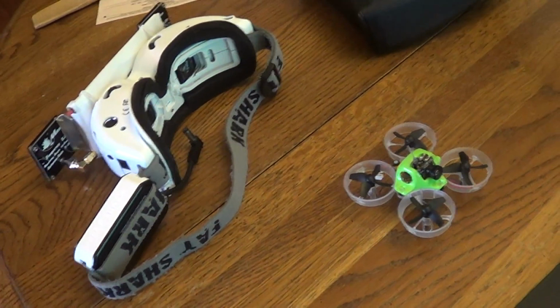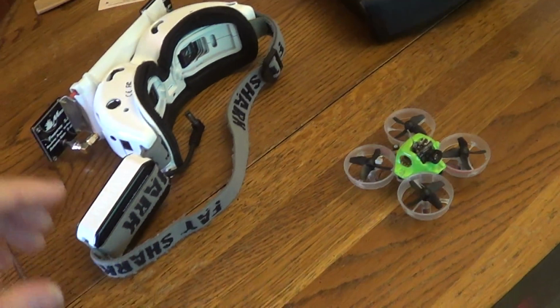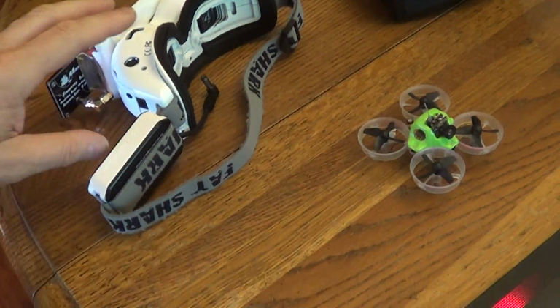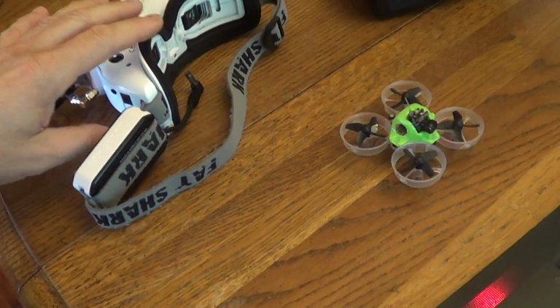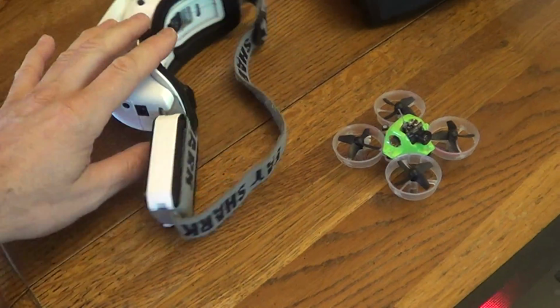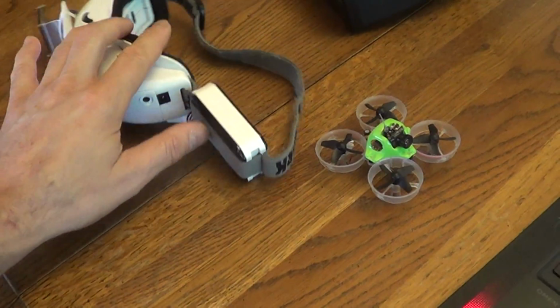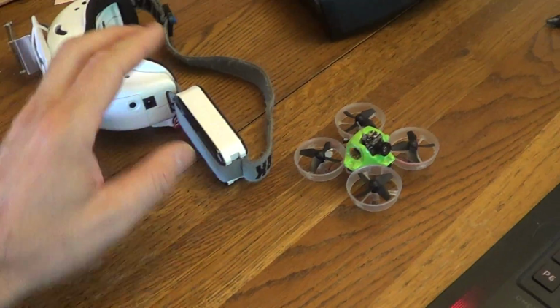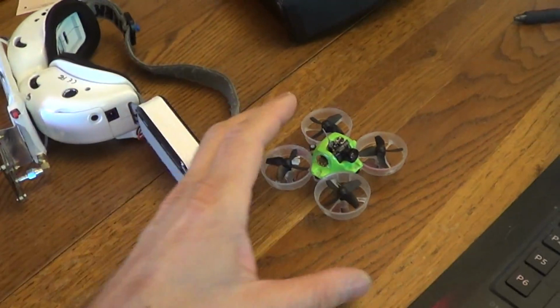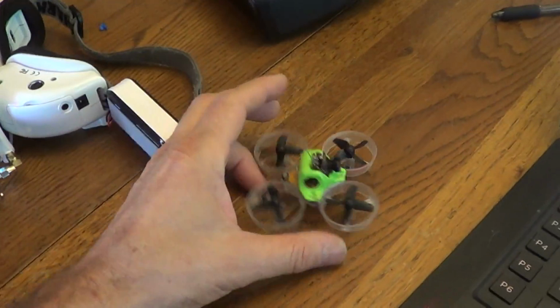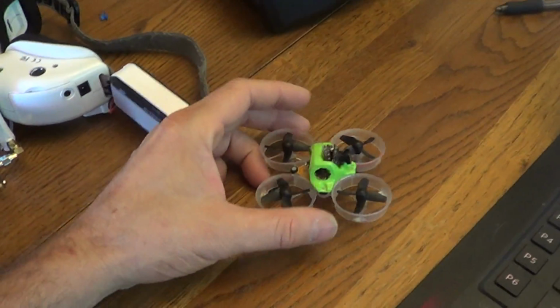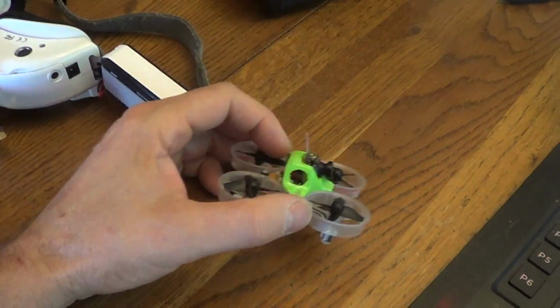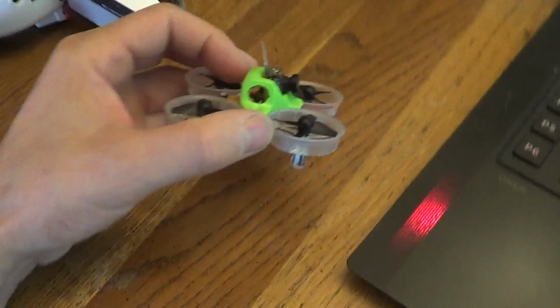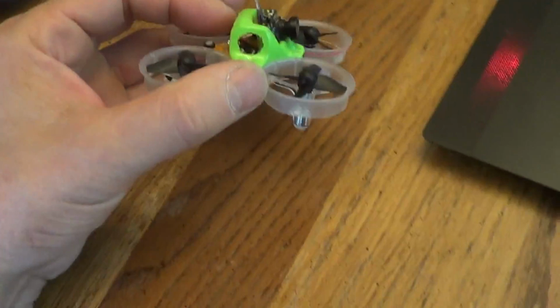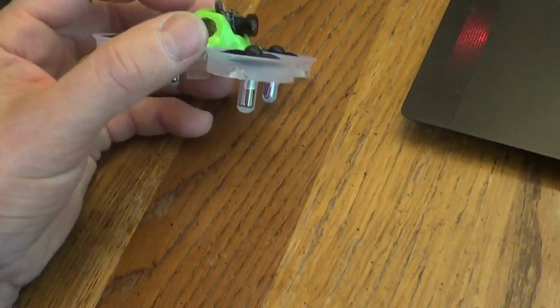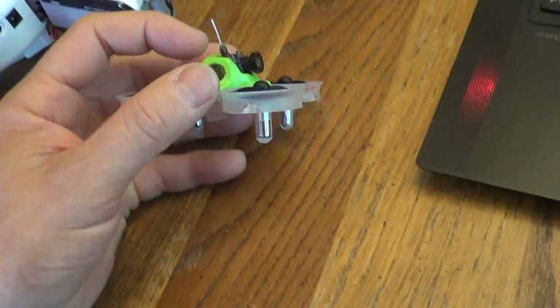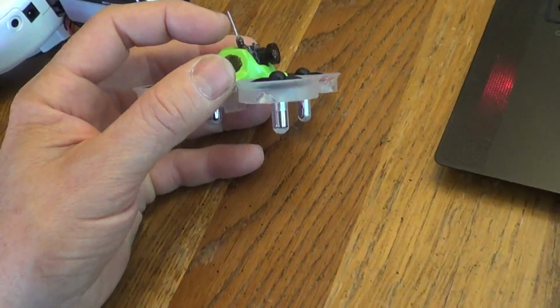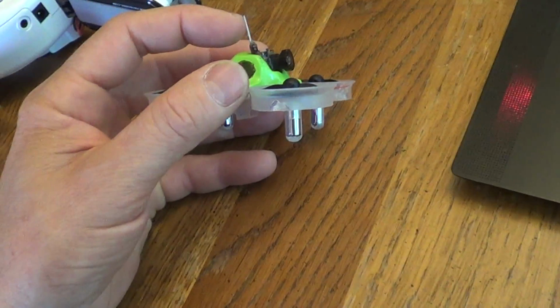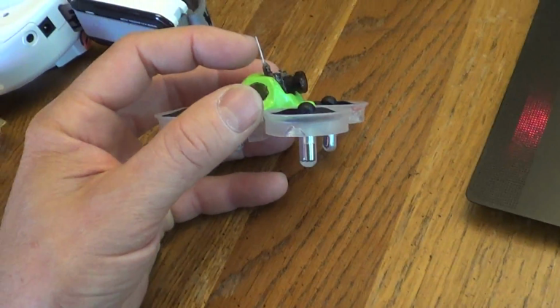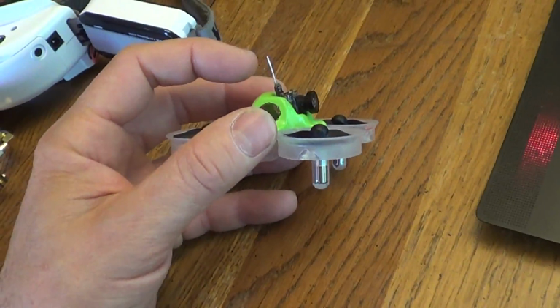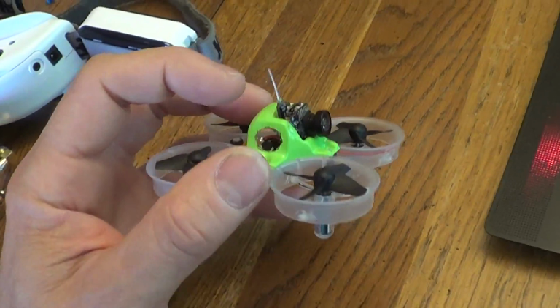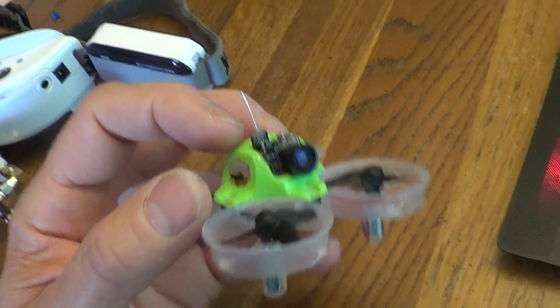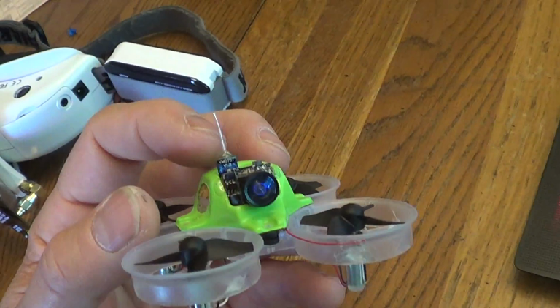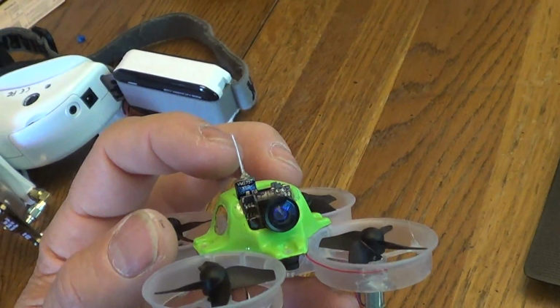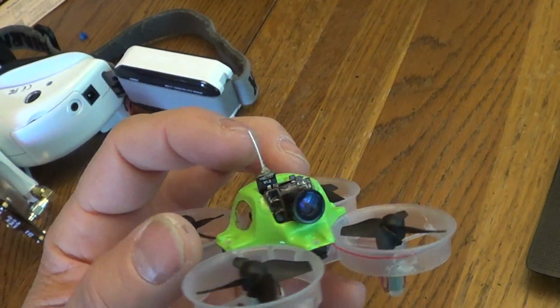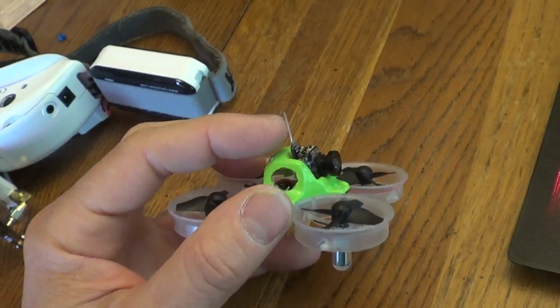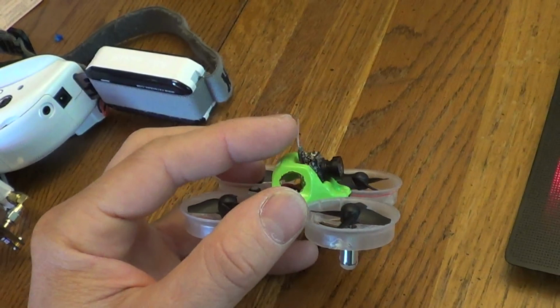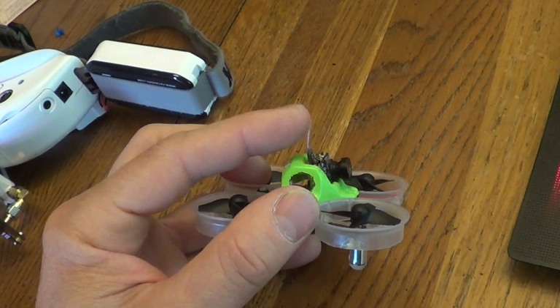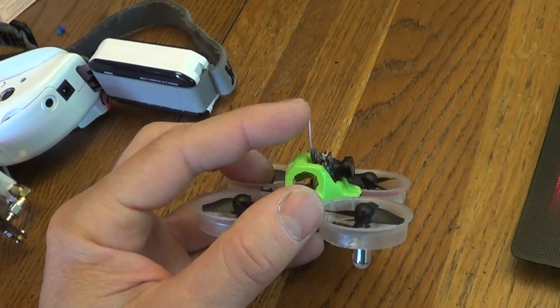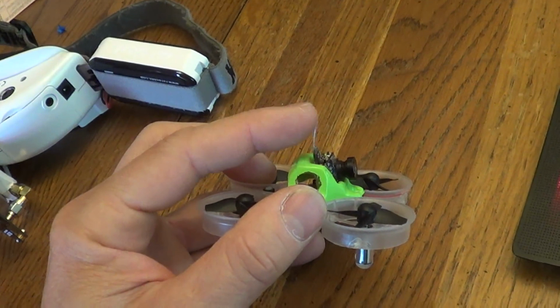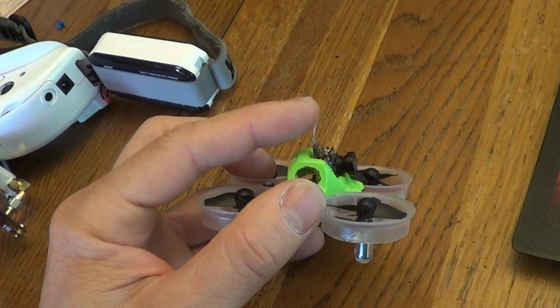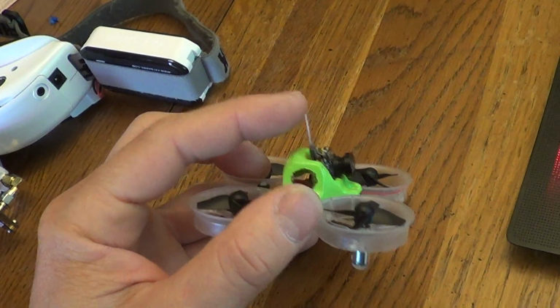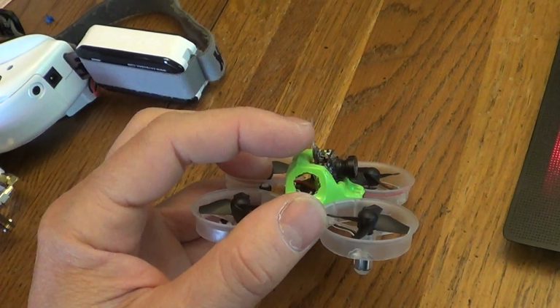I want to show a range check here for Tiny Whoop — trying to do a long distance setup. I'm using a vertical polarized antenna, and it works best to keep that vertical.